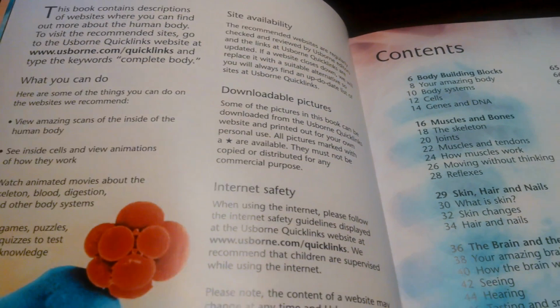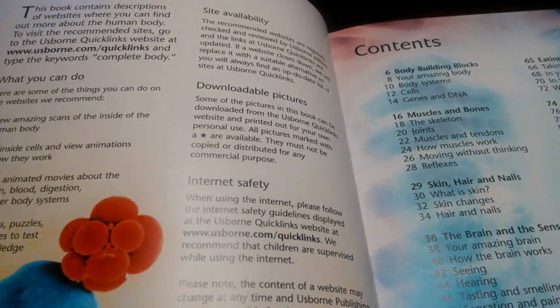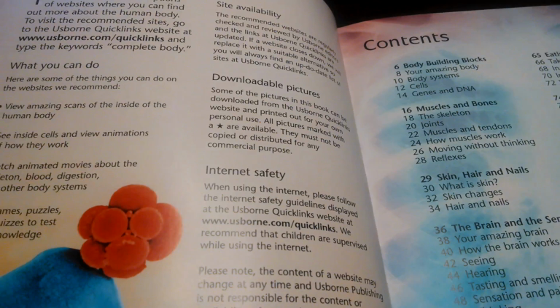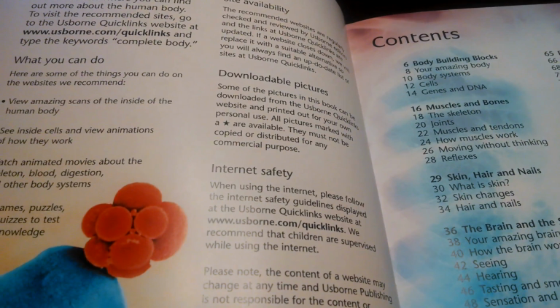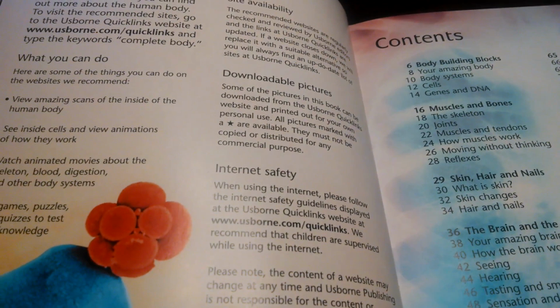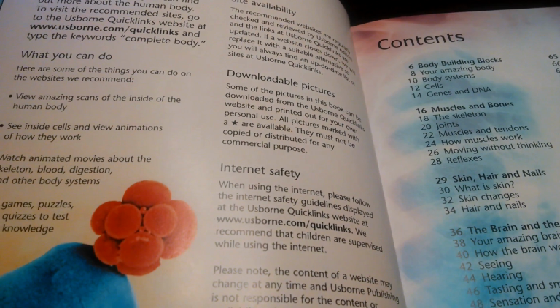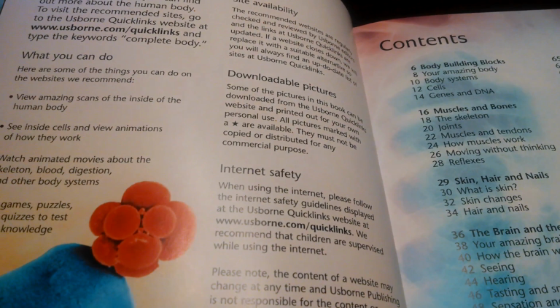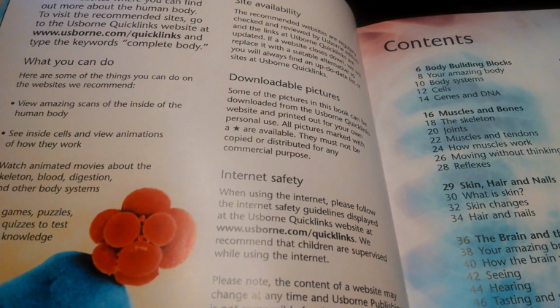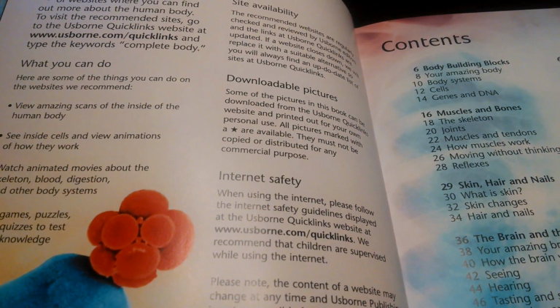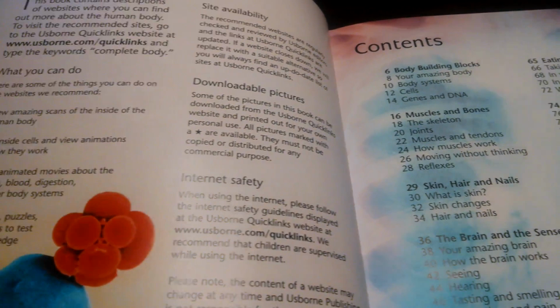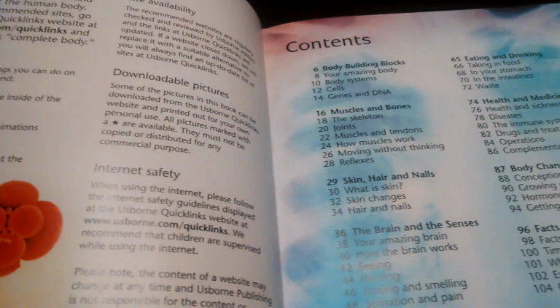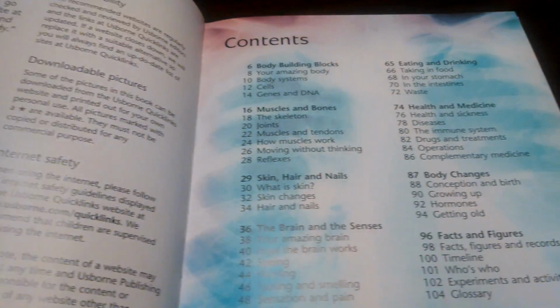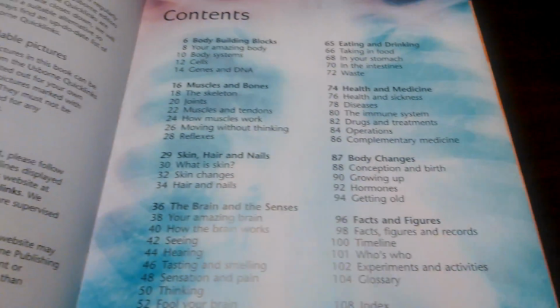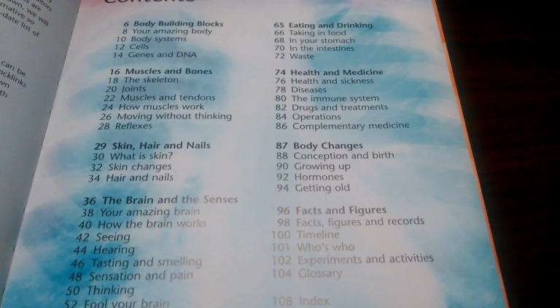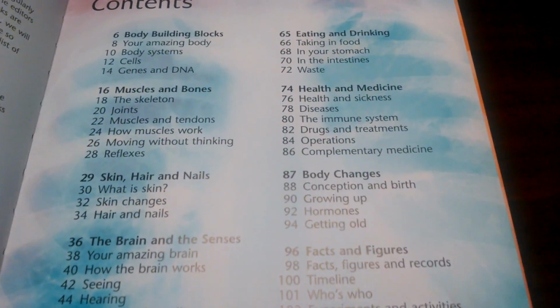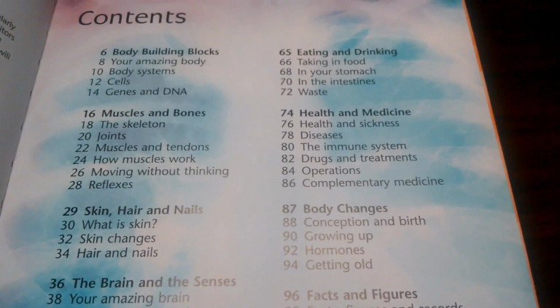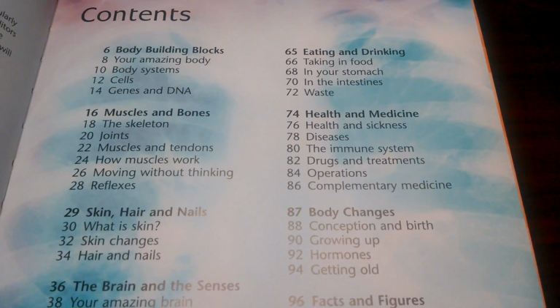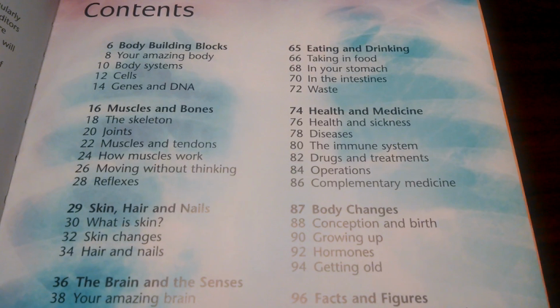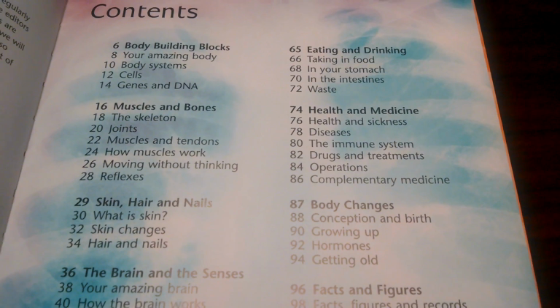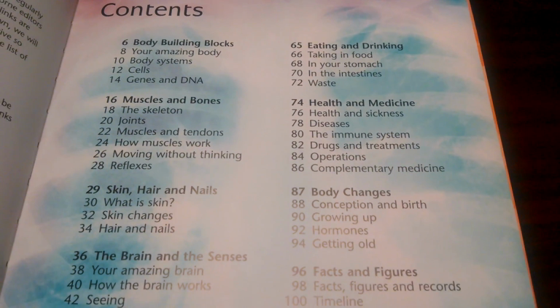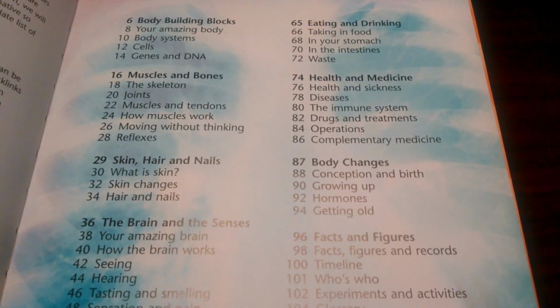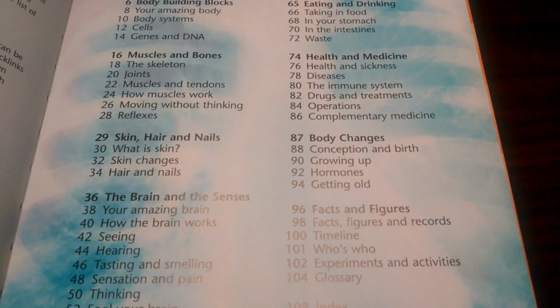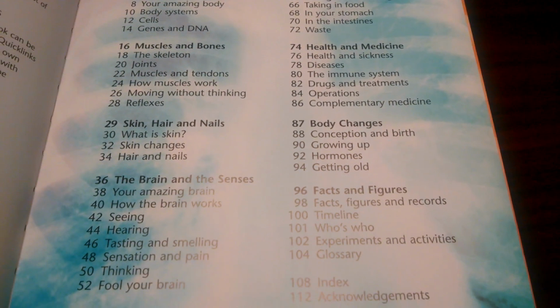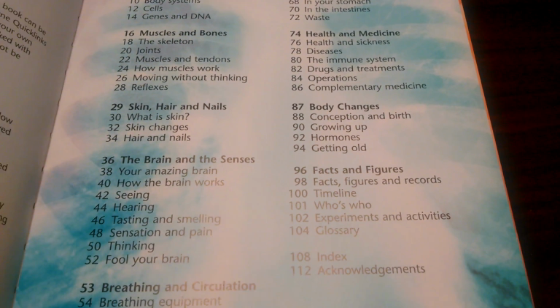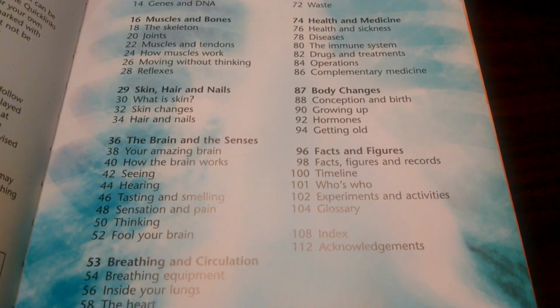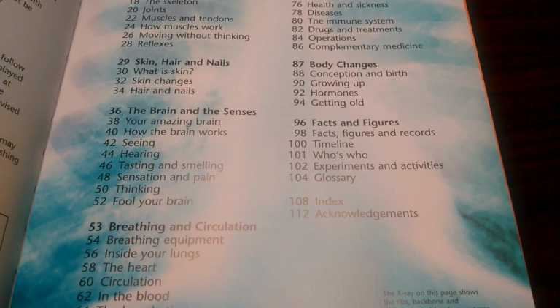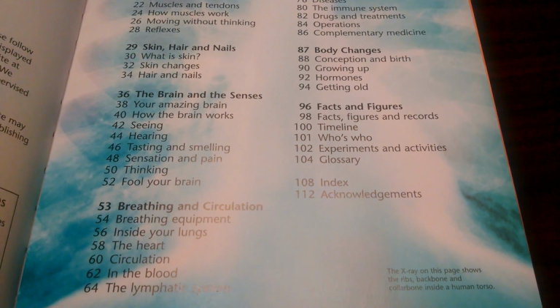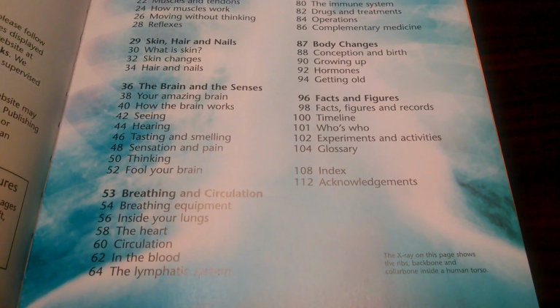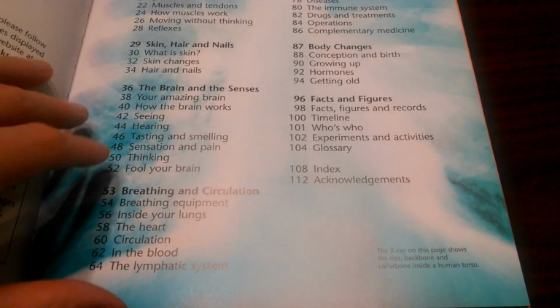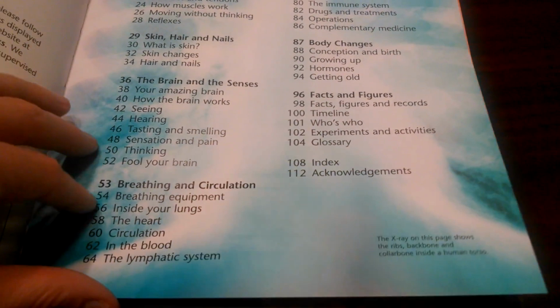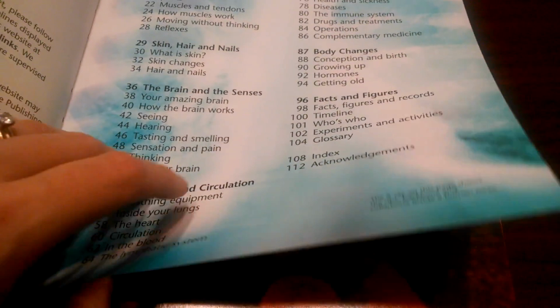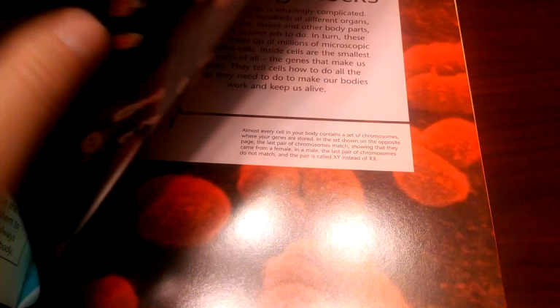So you can see scans of the body, see inside cells — it's so great. Here's a table of contents. I would say this book is for elementary-aged children.